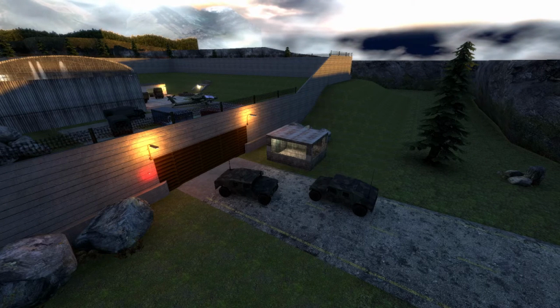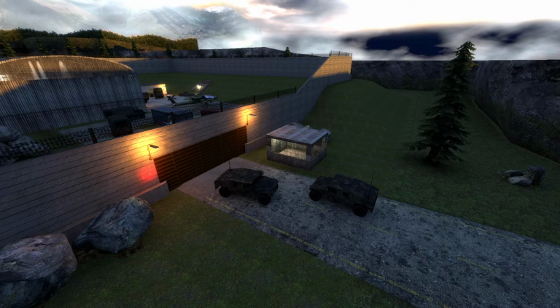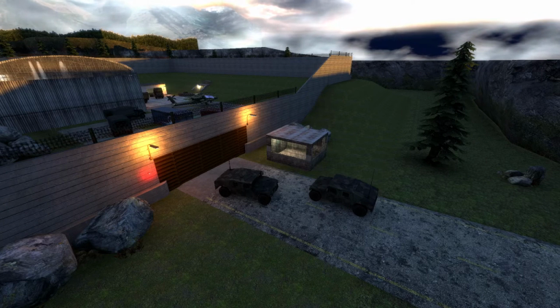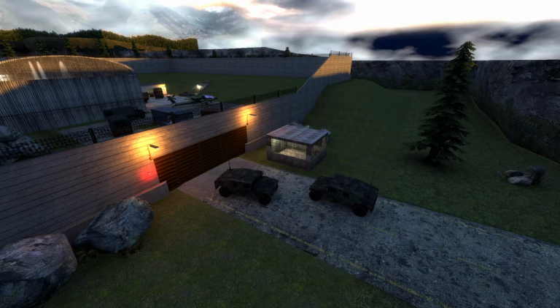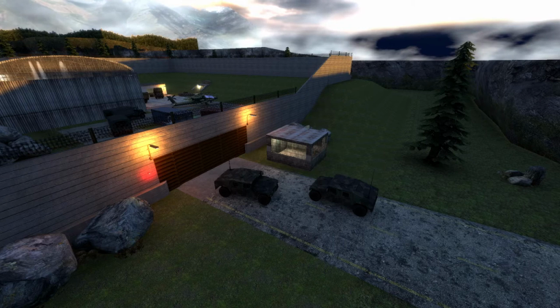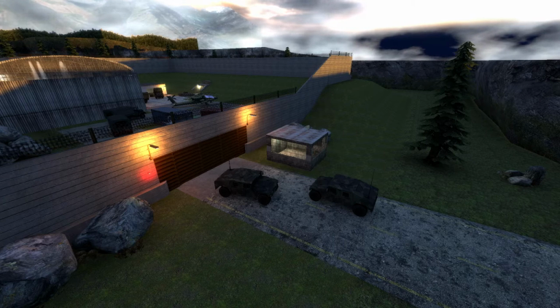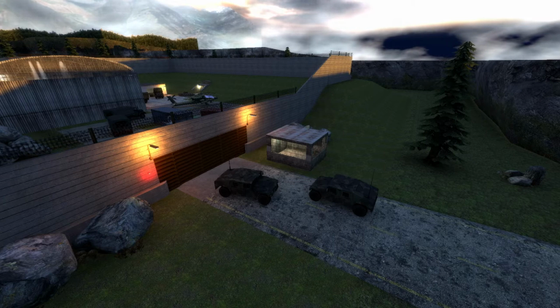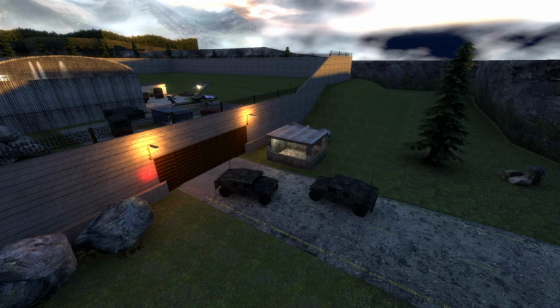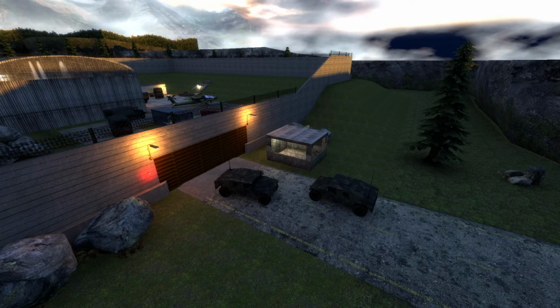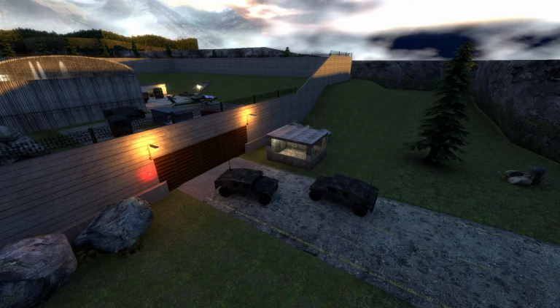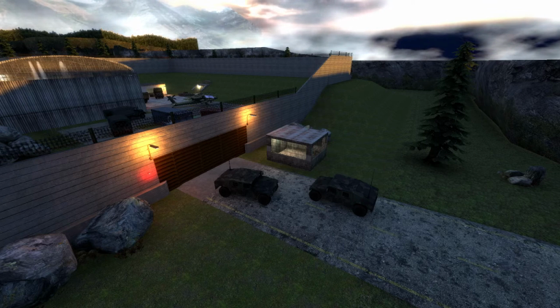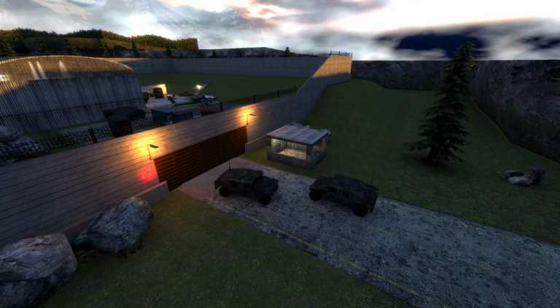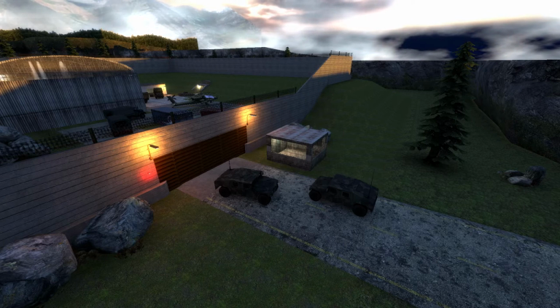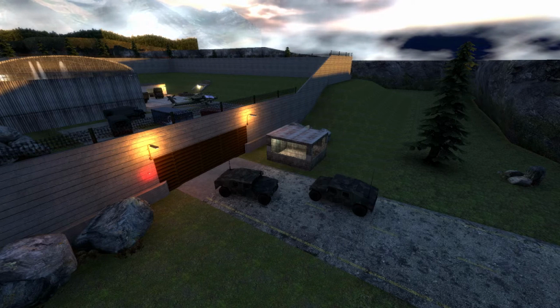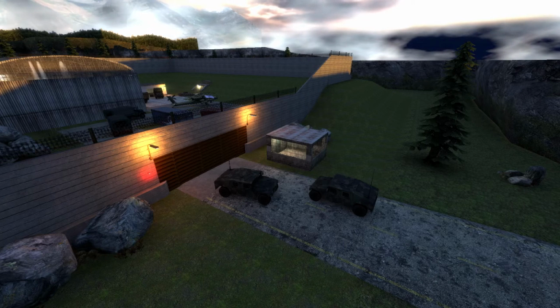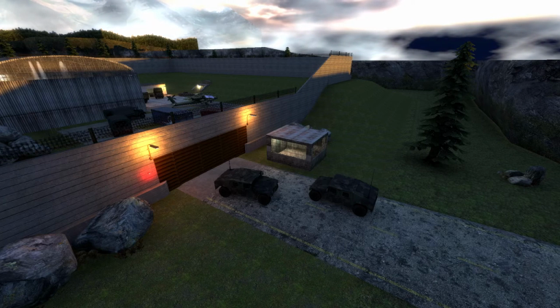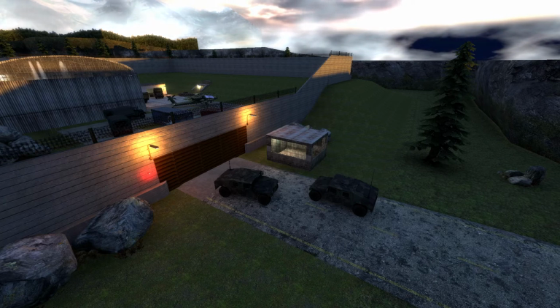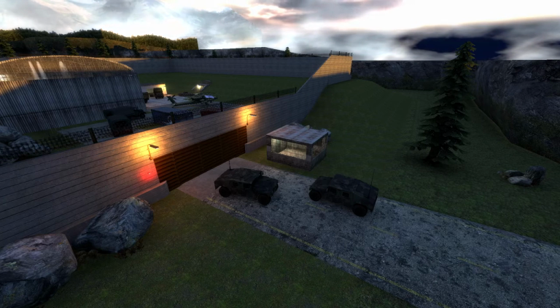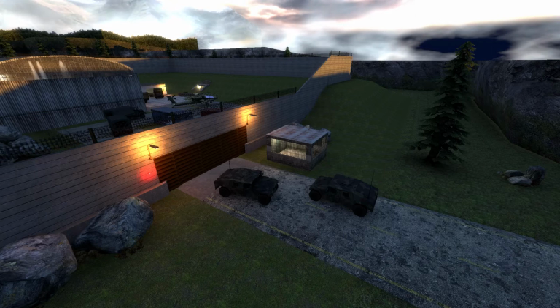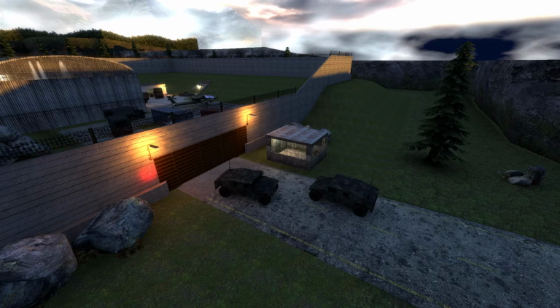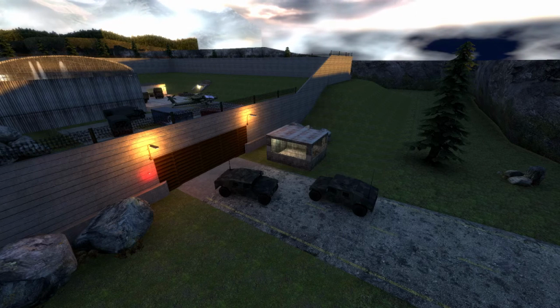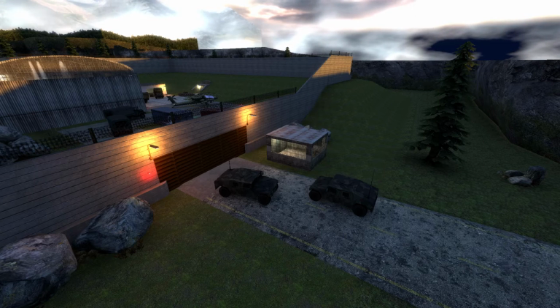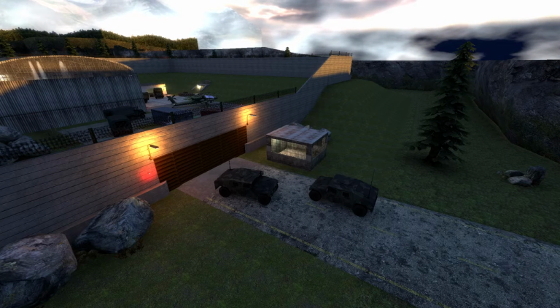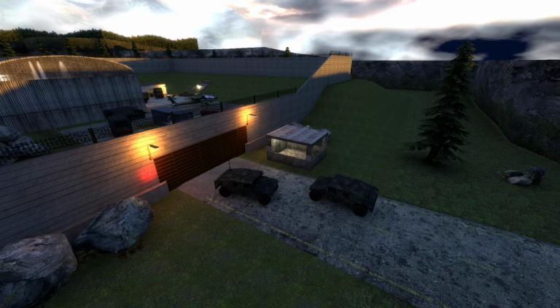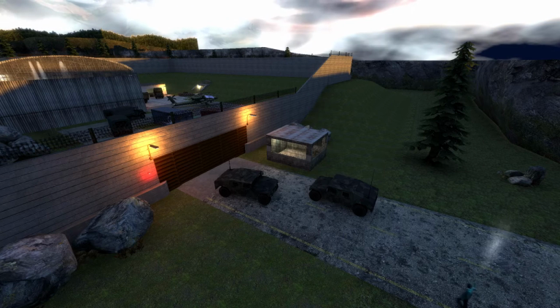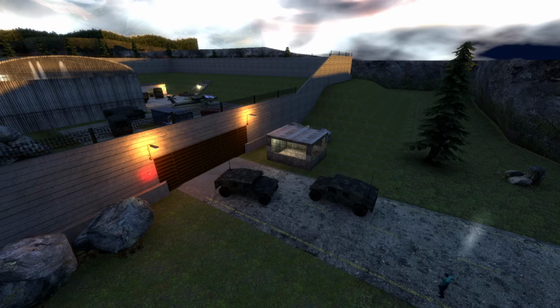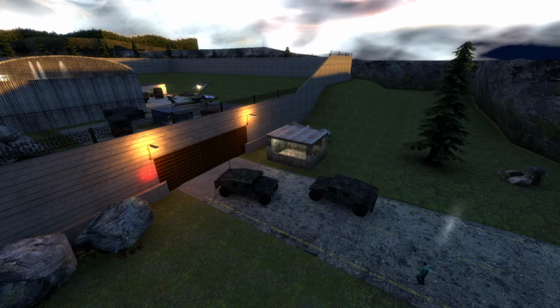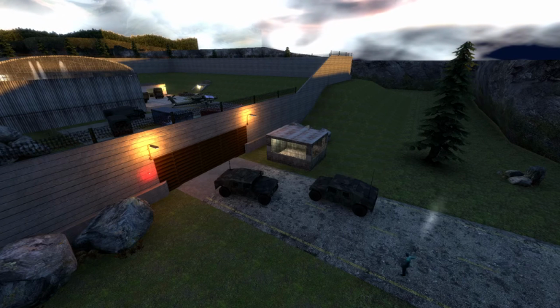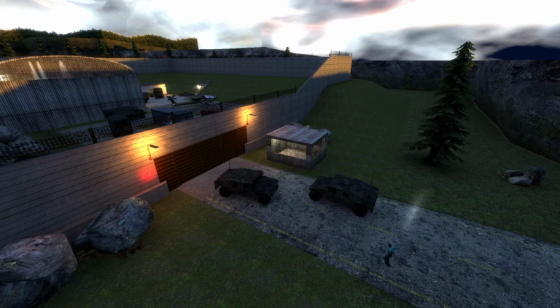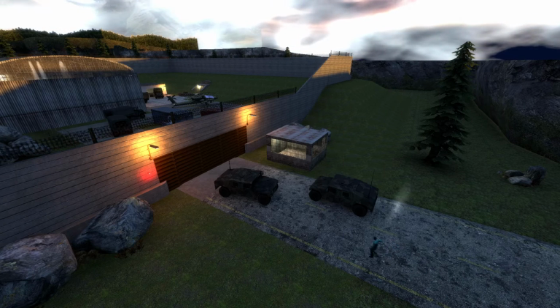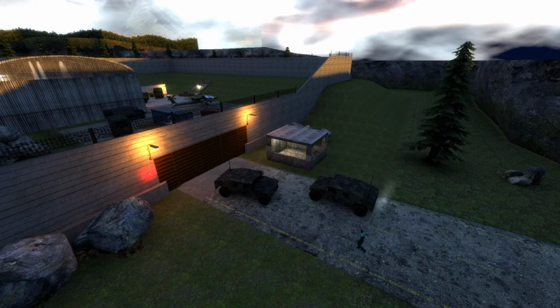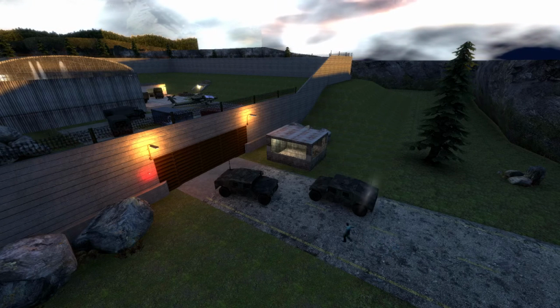This map features a tram that goes underground, connecting with this military base right here. And of course, the military base — Gary, what are you doing down there?